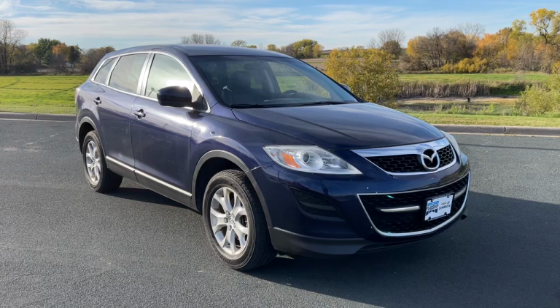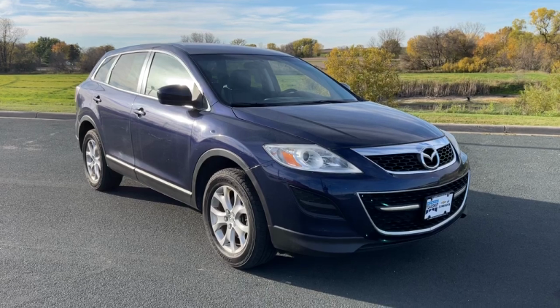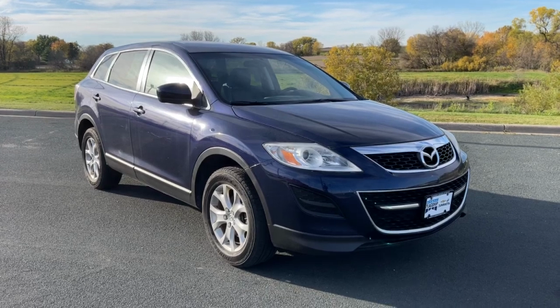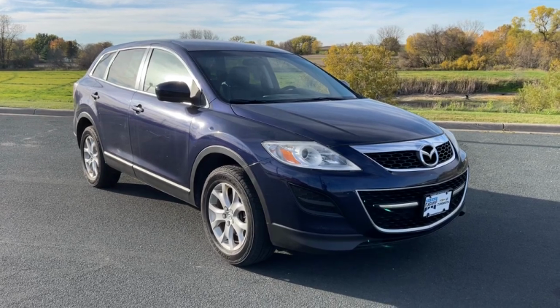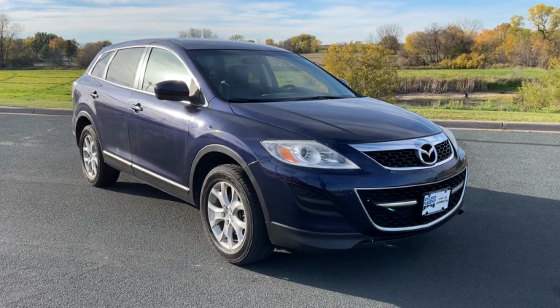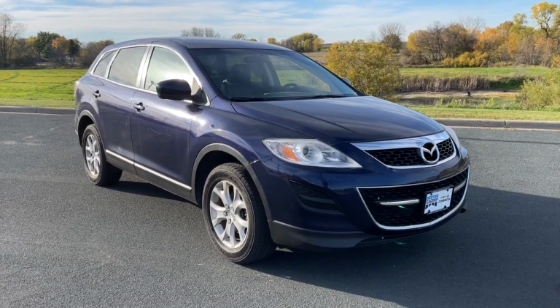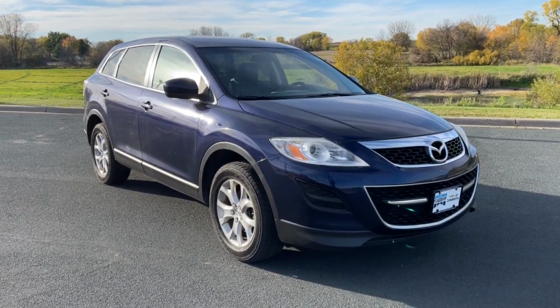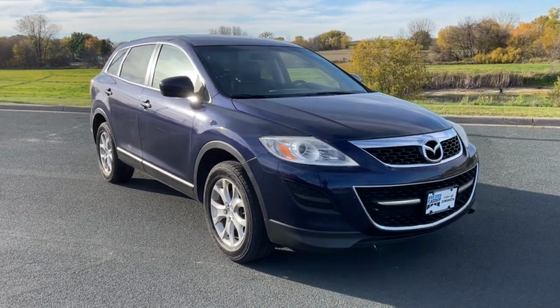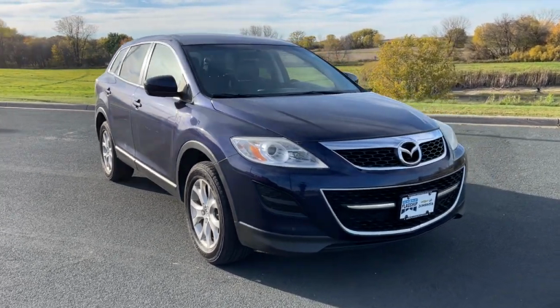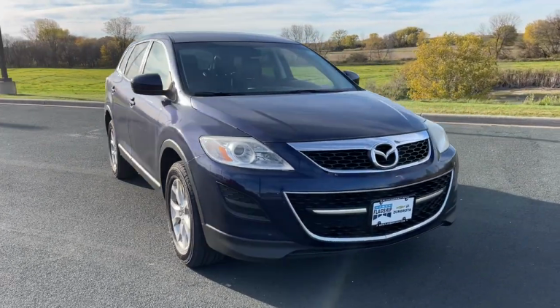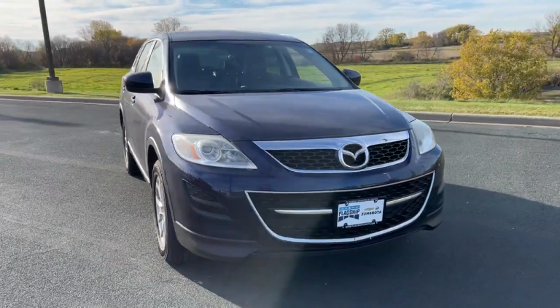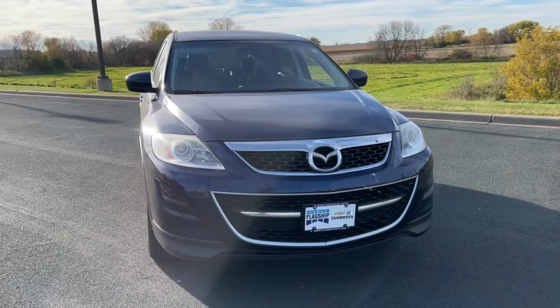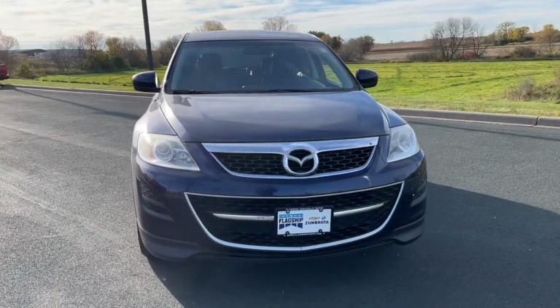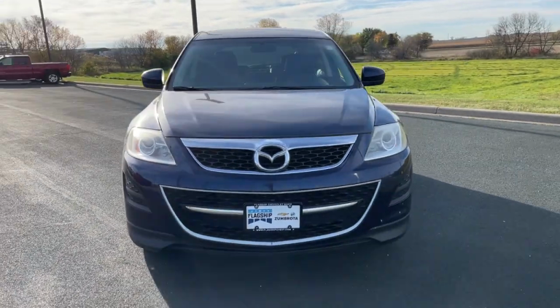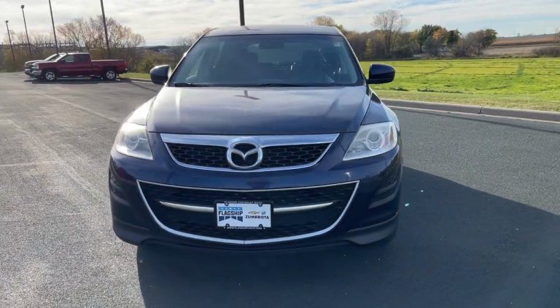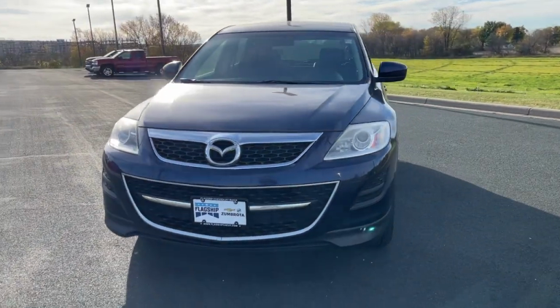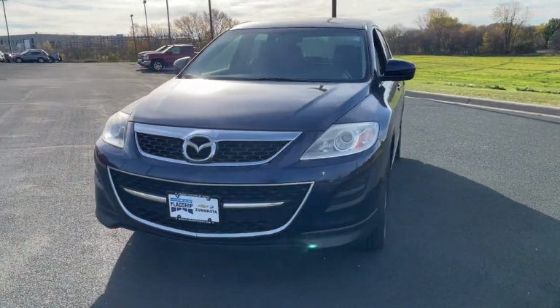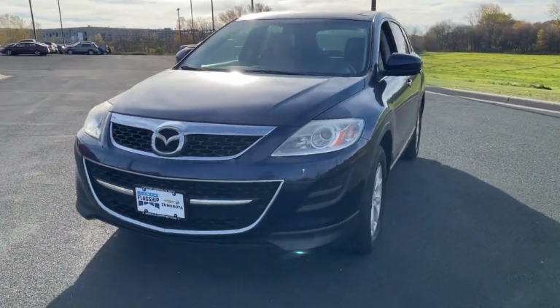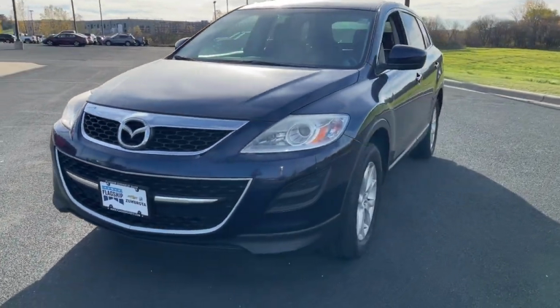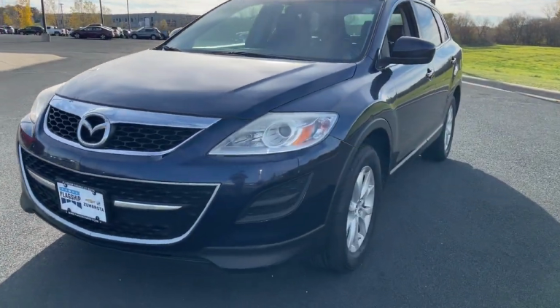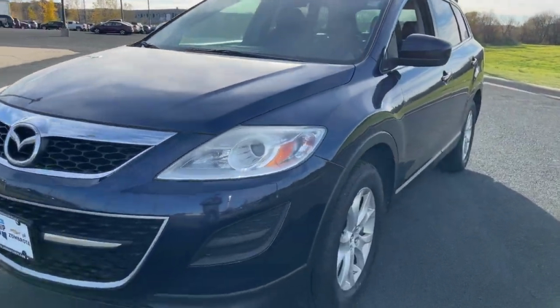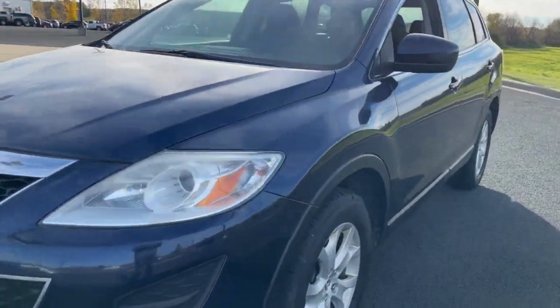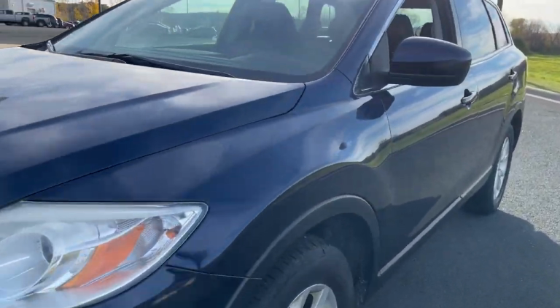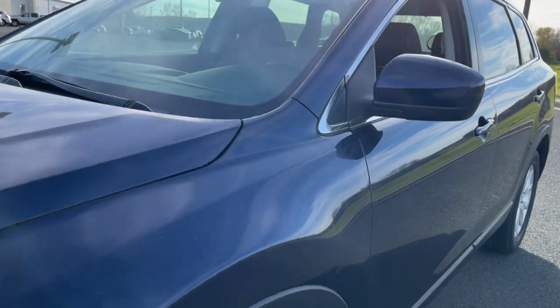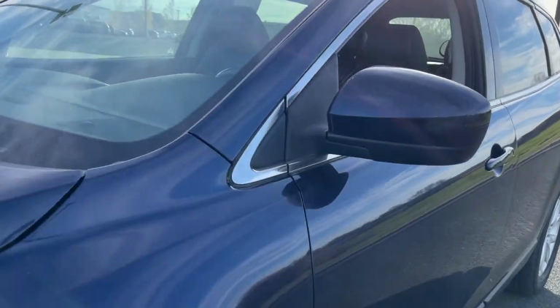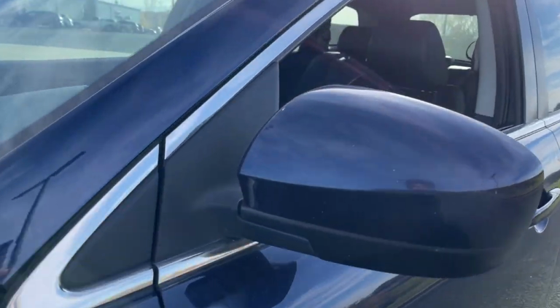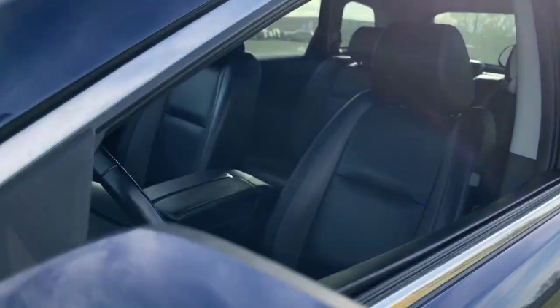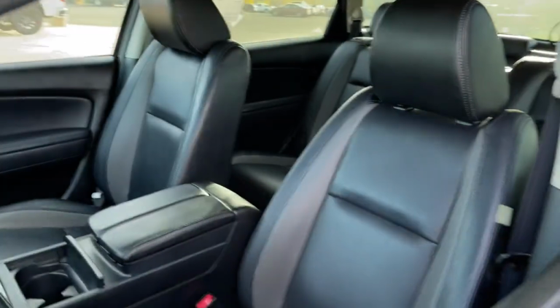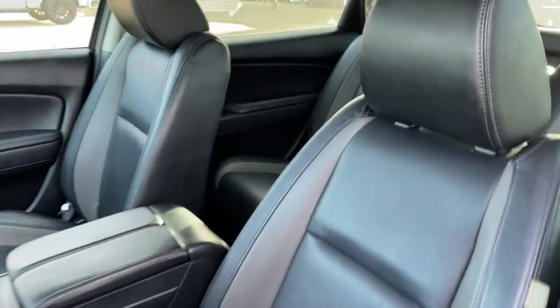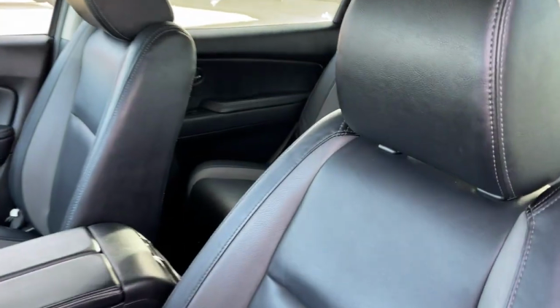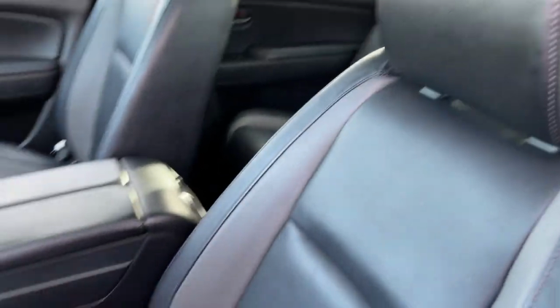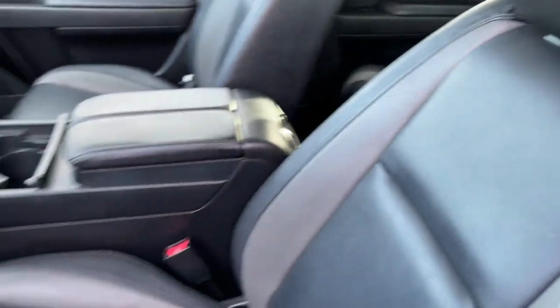Take a moment to check out the 2011 Mazda CX-9. This vehicle is an outstanding buy with fewer than 200,000 miles on the odometer. Make every road trip the best it can be in this sweet driving CX-9.